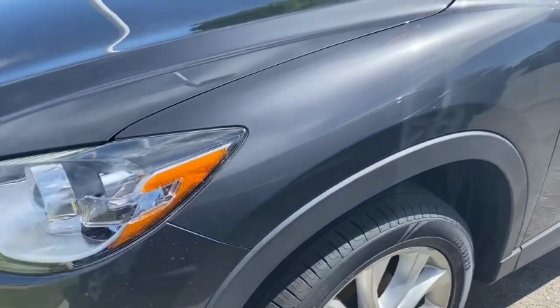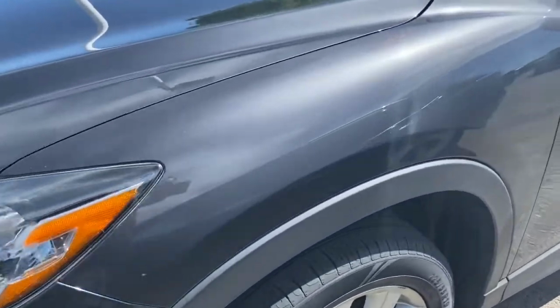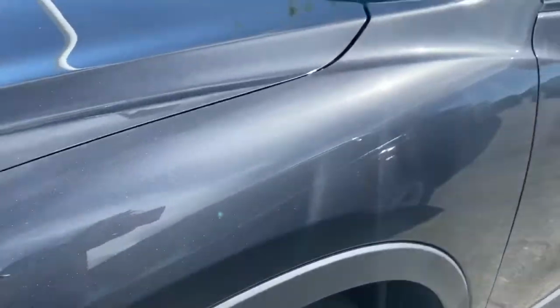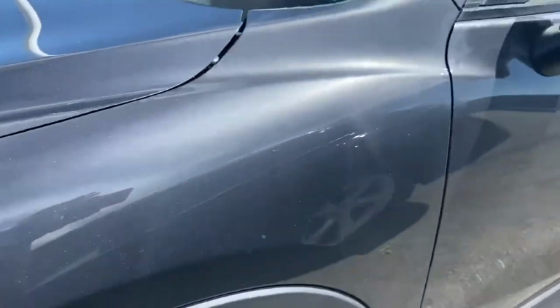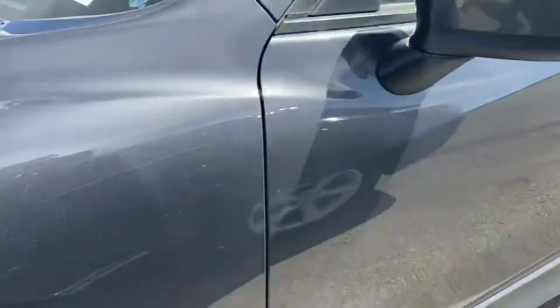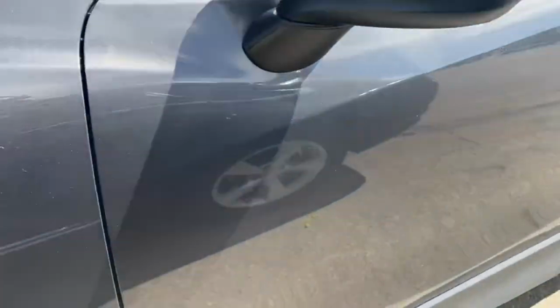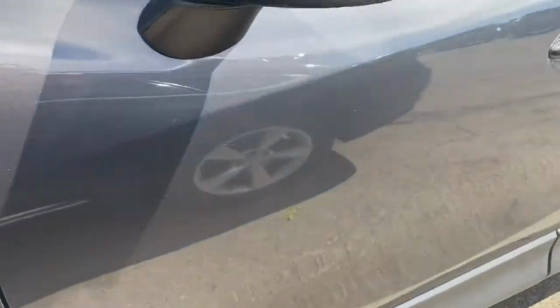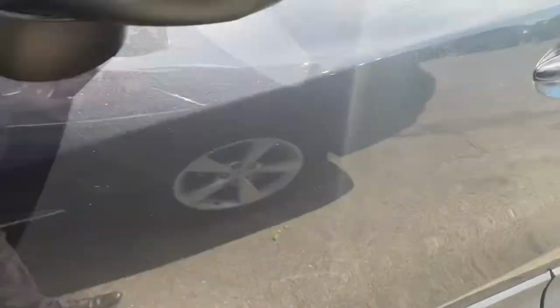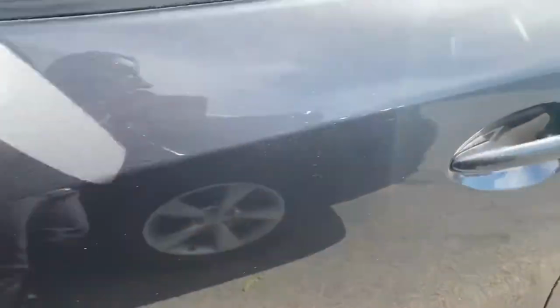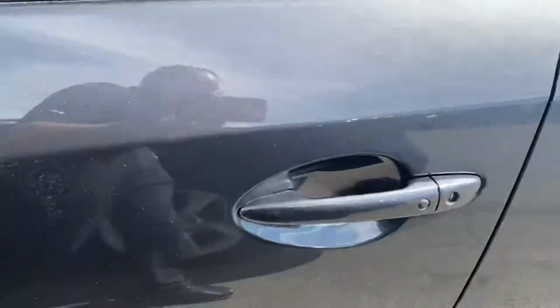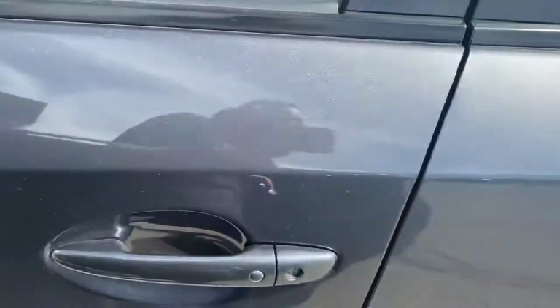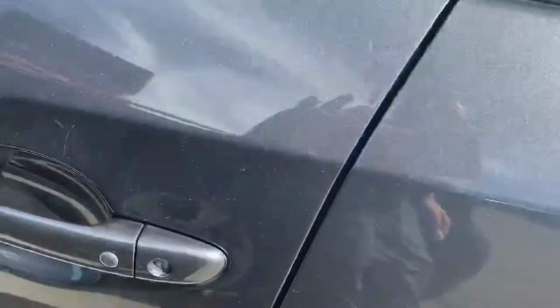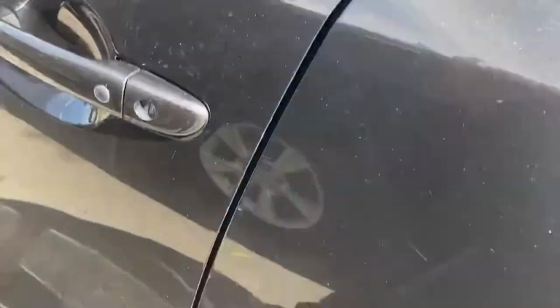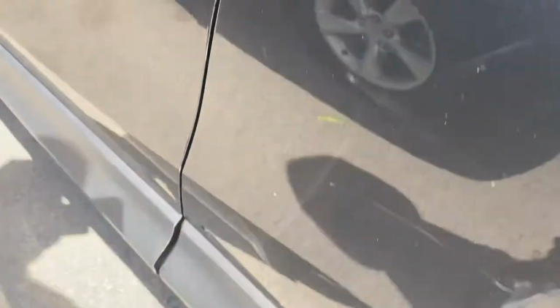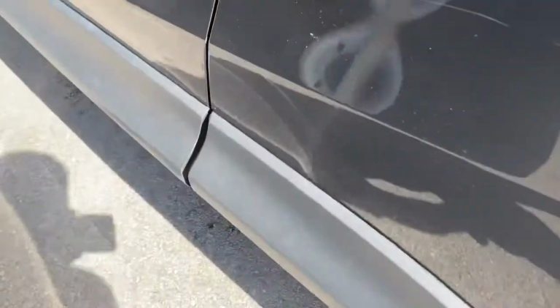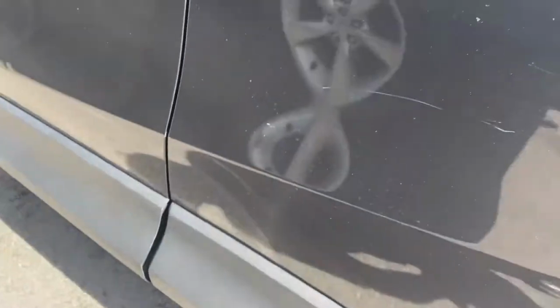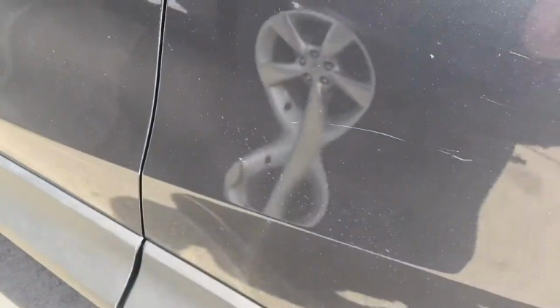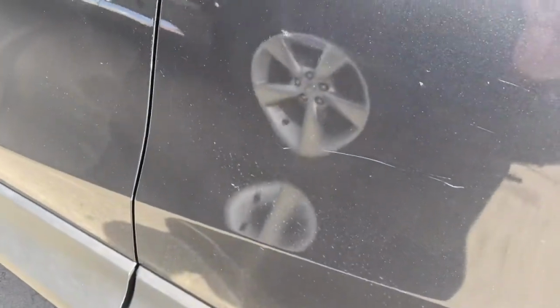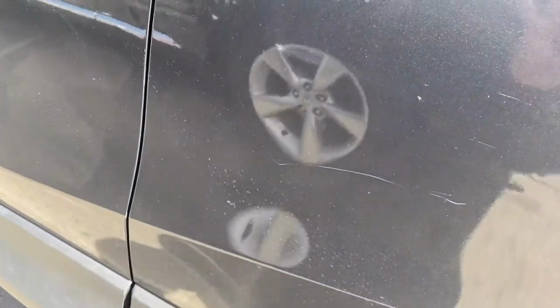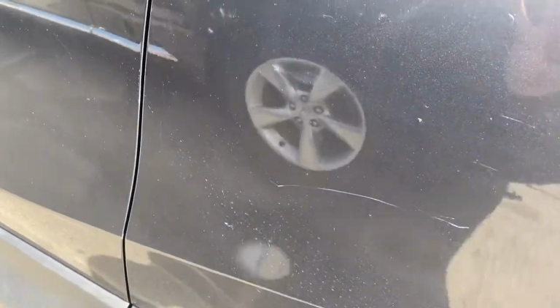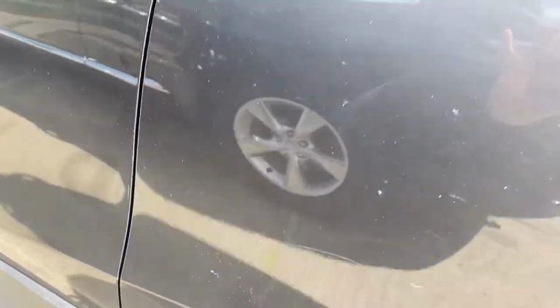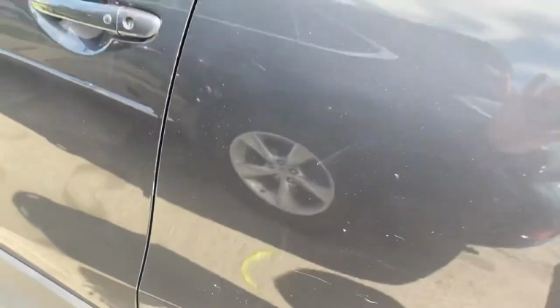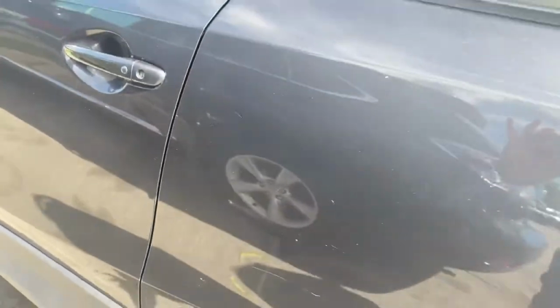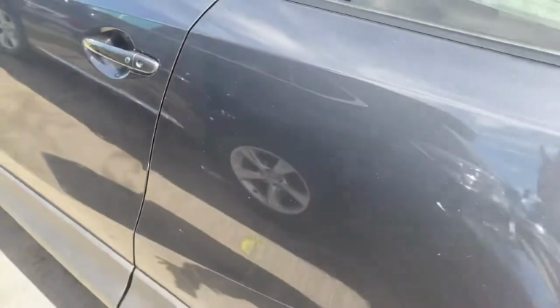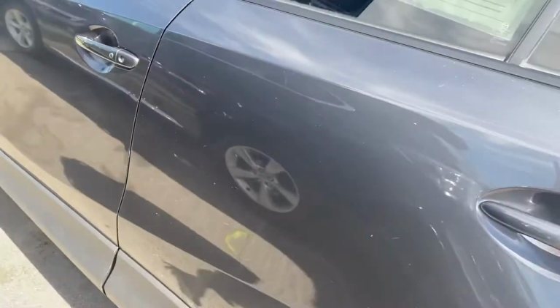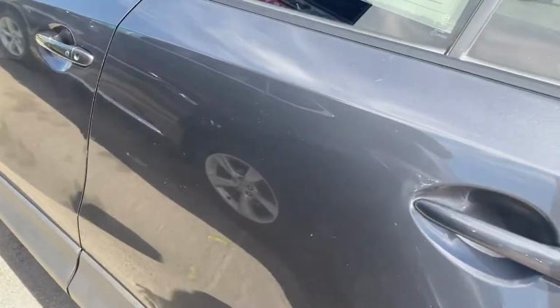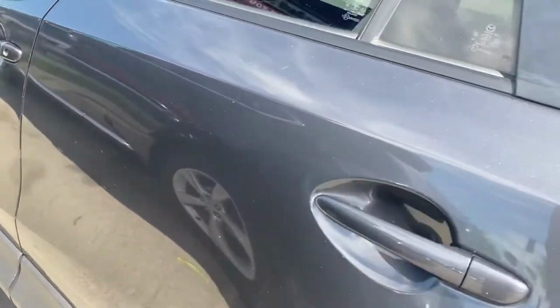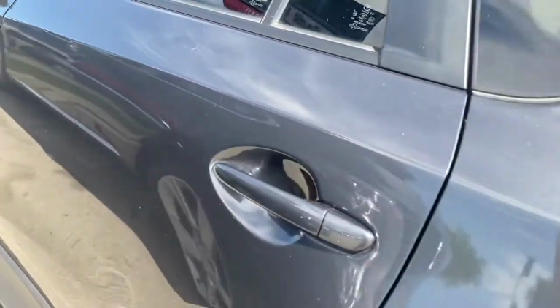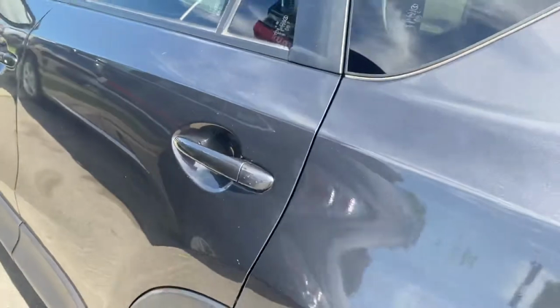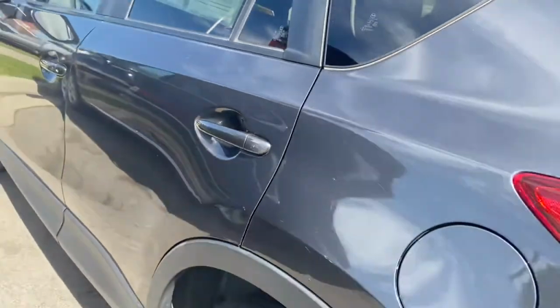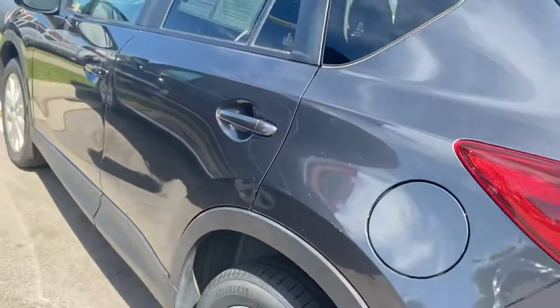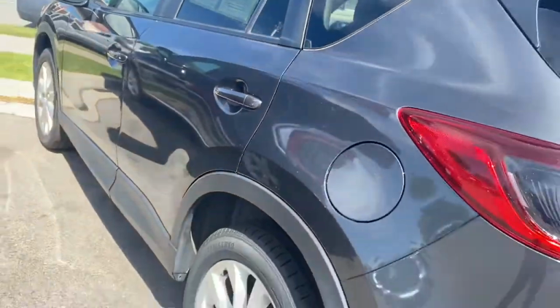I'll point out any scratches or anything like that I see. There is one right there. Overall, the car is super clean for the year.